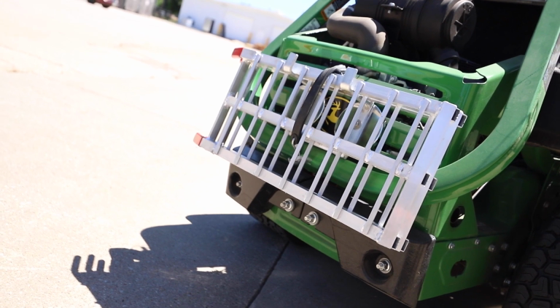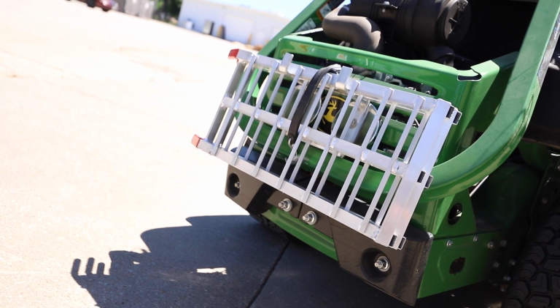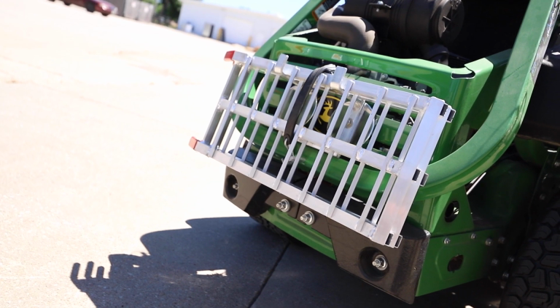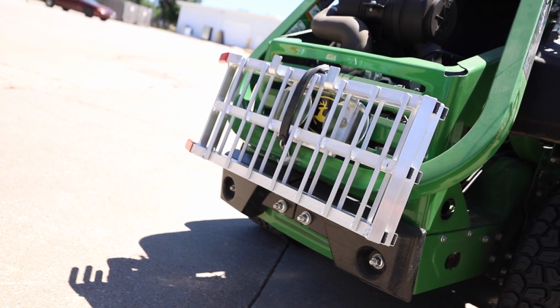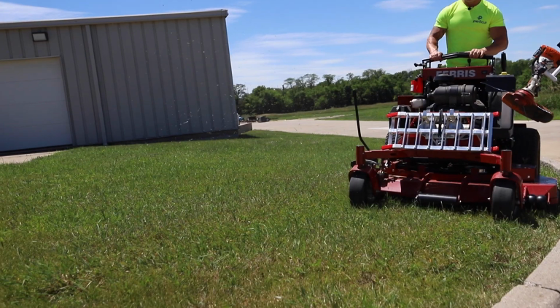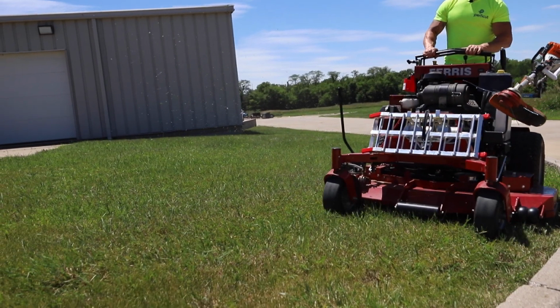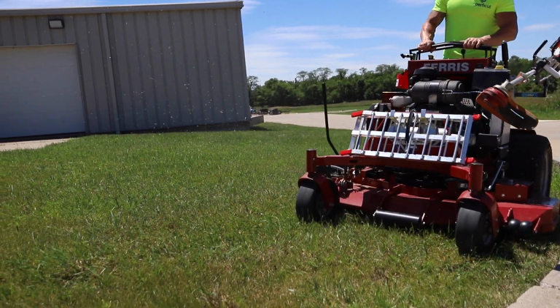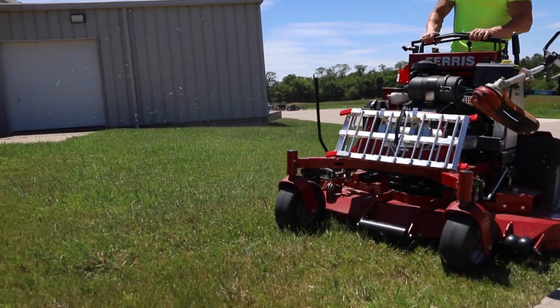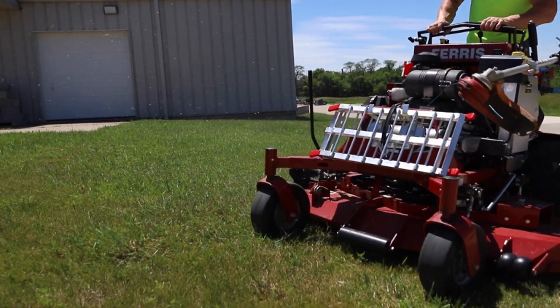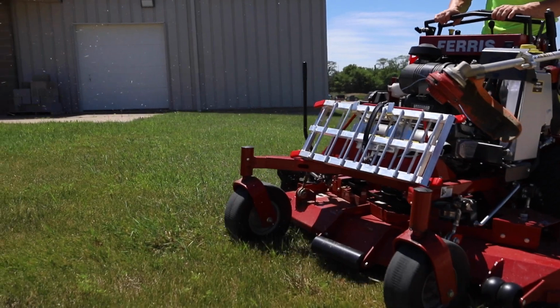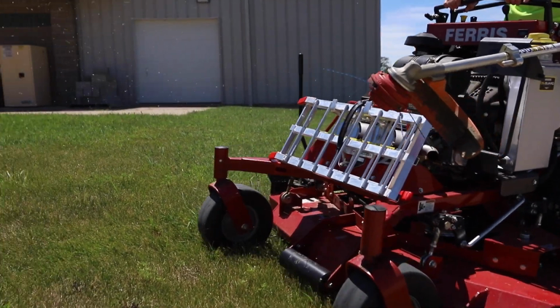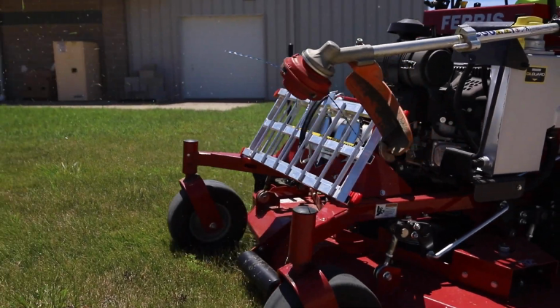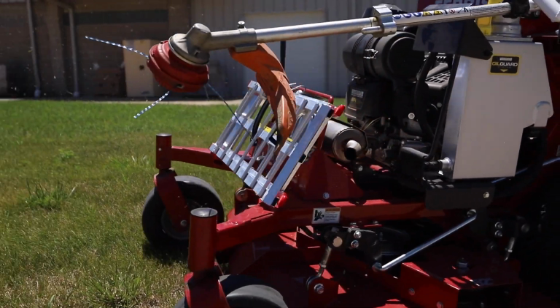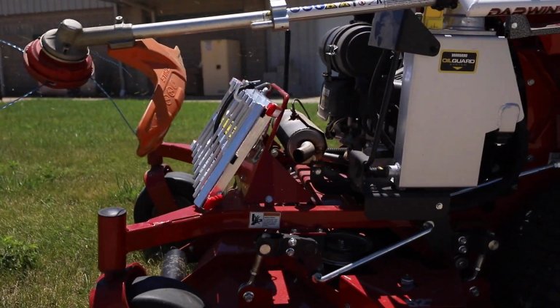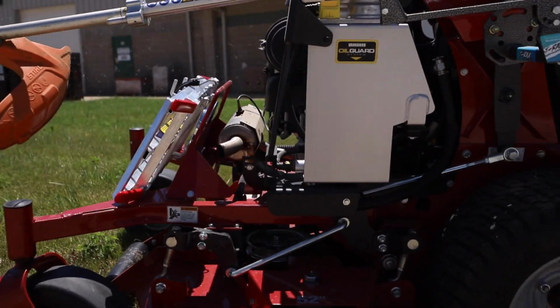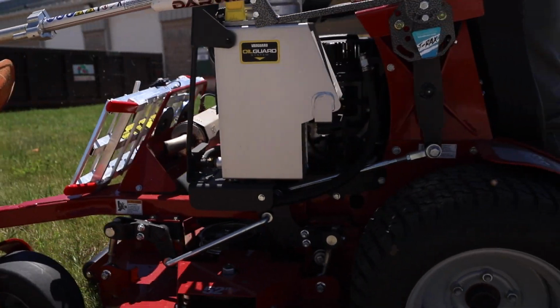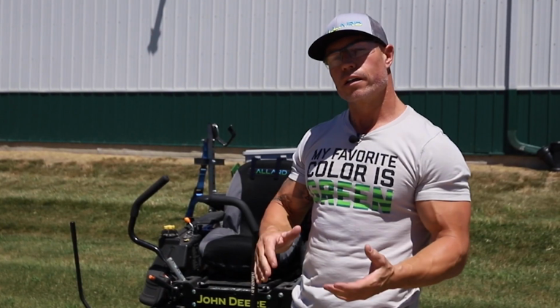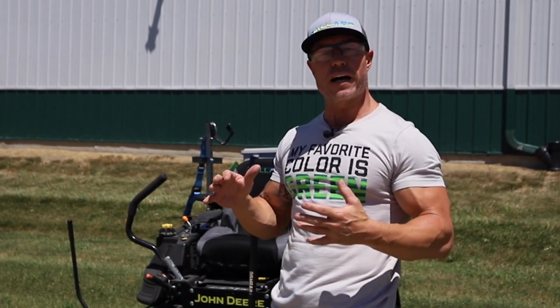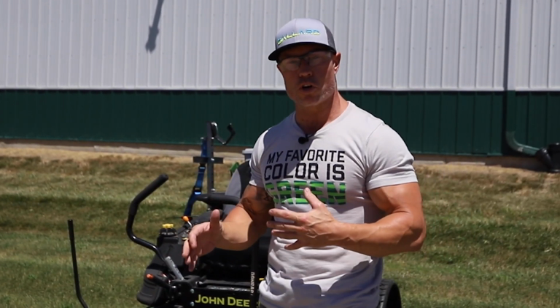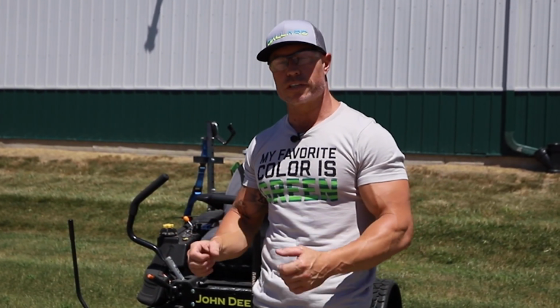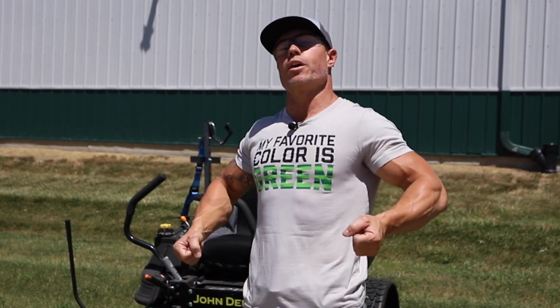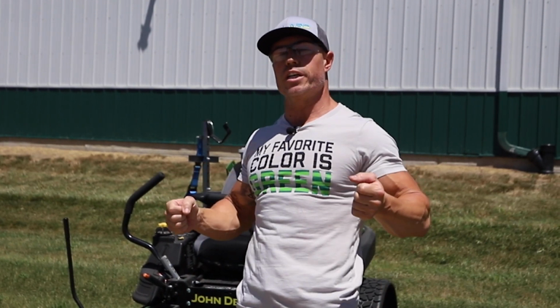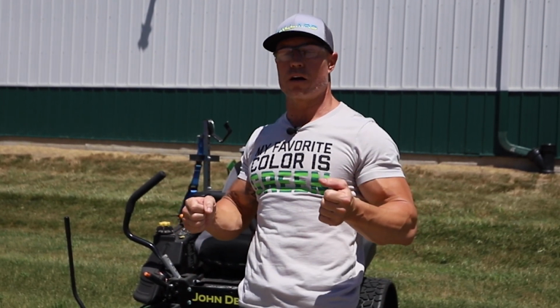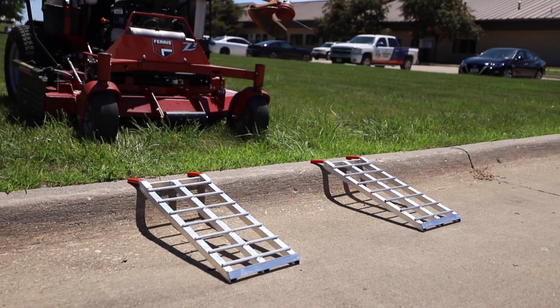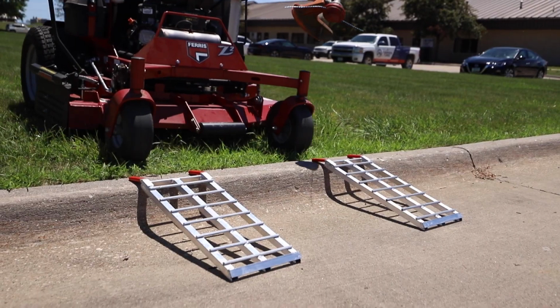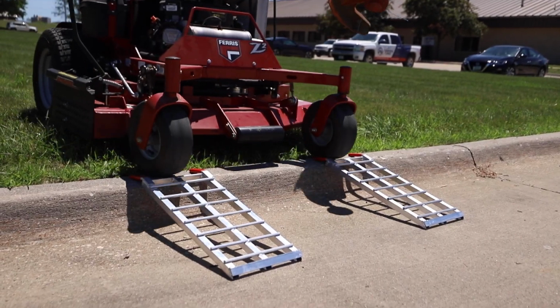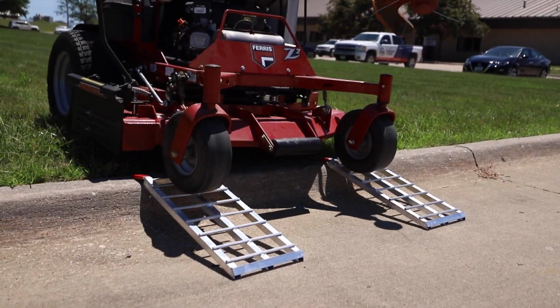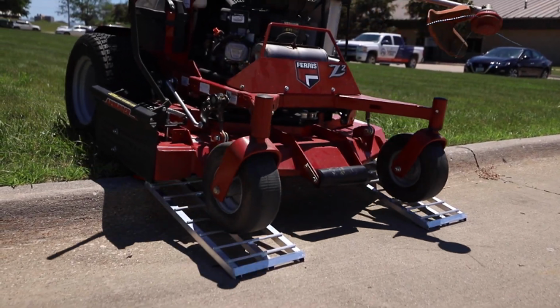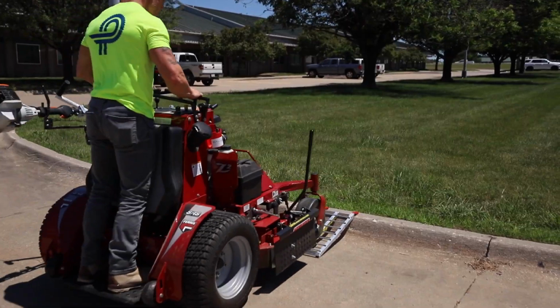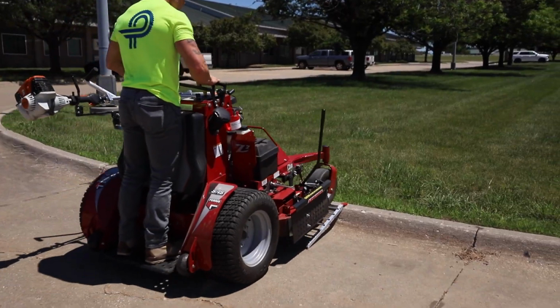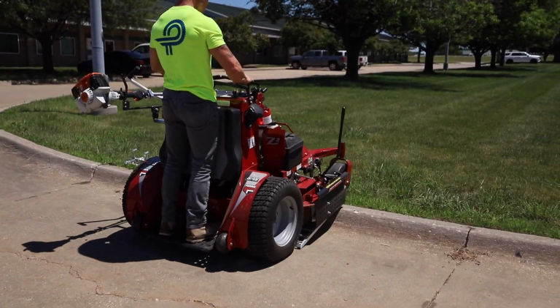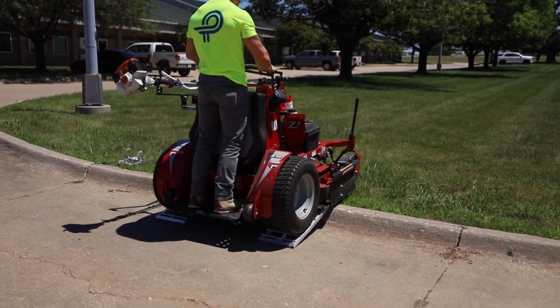These things hook together. They've got magnets on them, so it's super easy to keep it on the machine. Whether you're running a stand-on, a zero-turn, a walk-behind, instead of fighting those curbs all the time and jumping the machine up there. And more importantly, we break a lot of casters. Our guys jump off curbs. They tear up the machine.